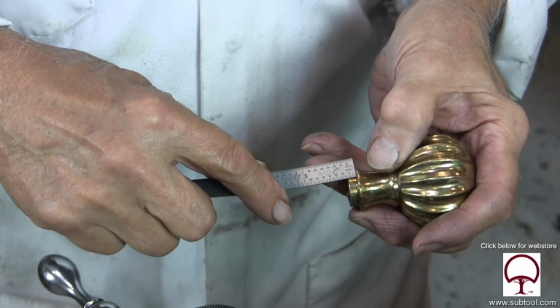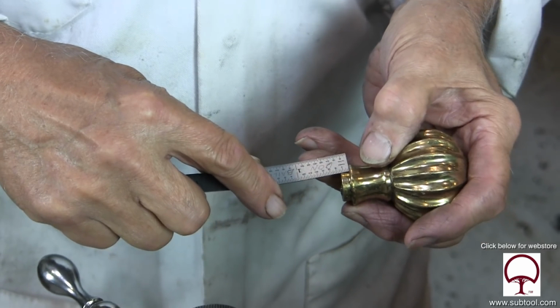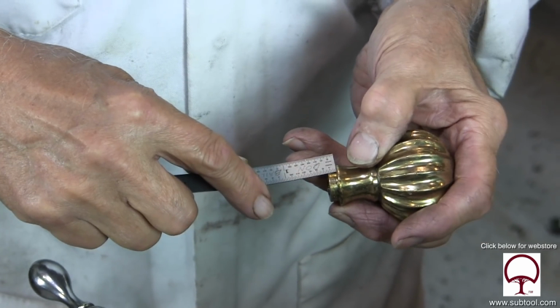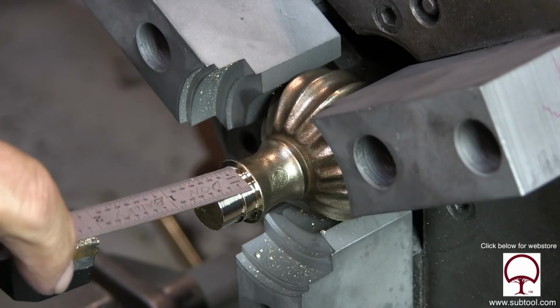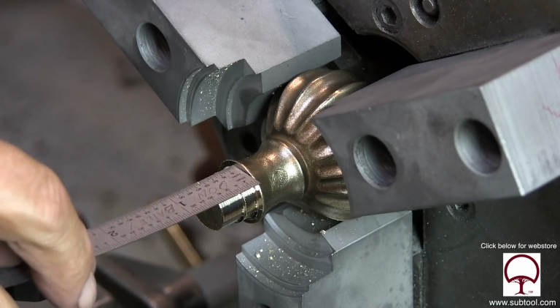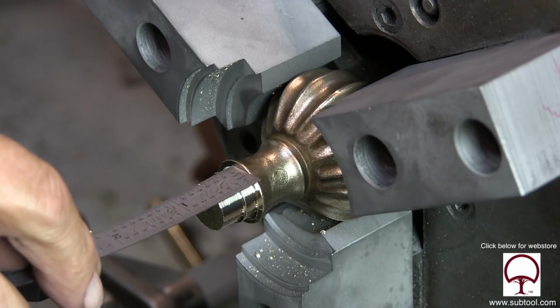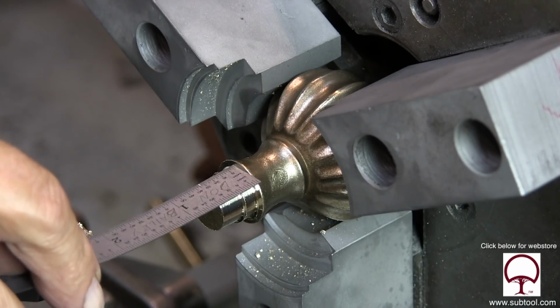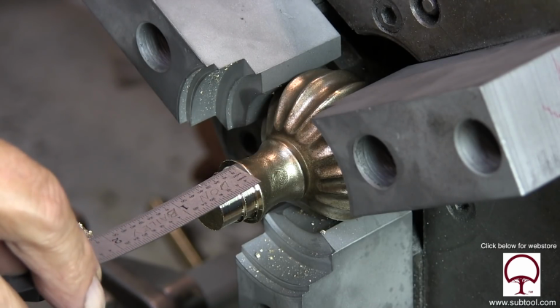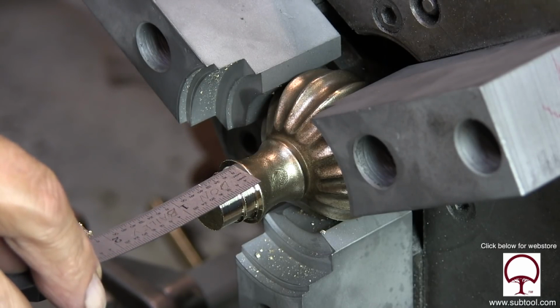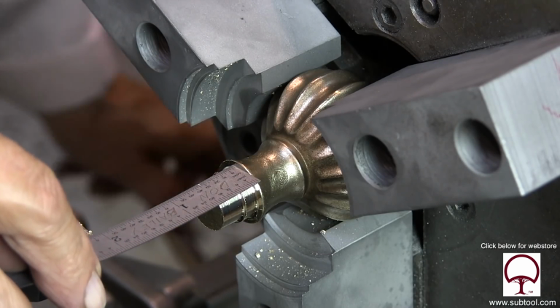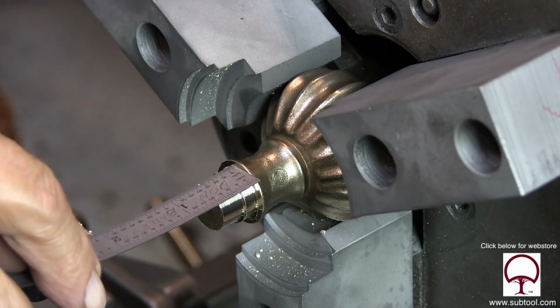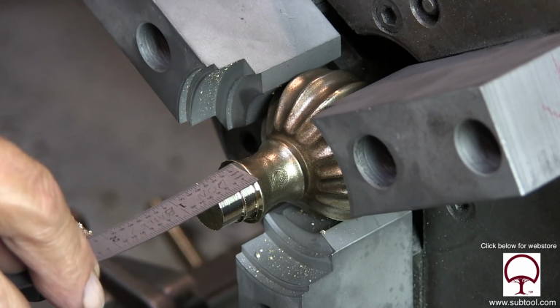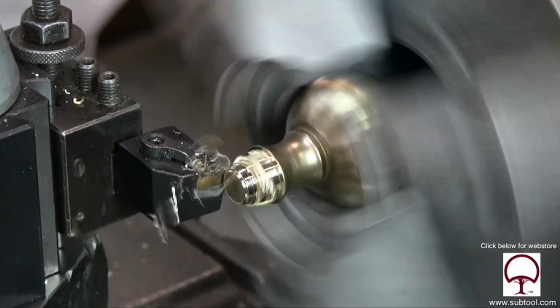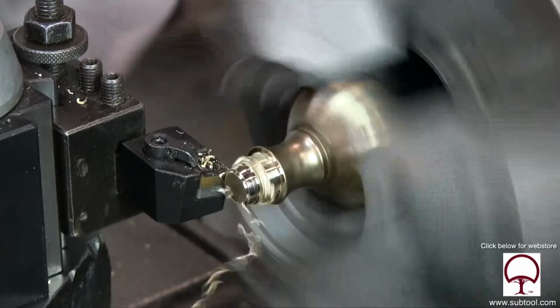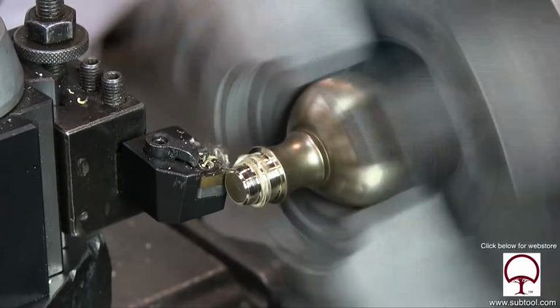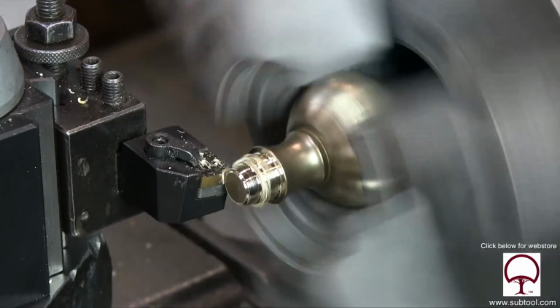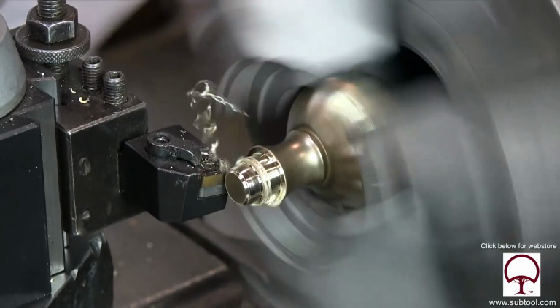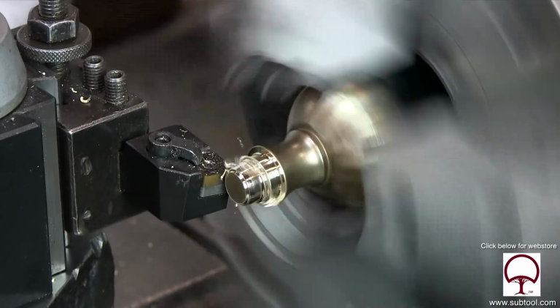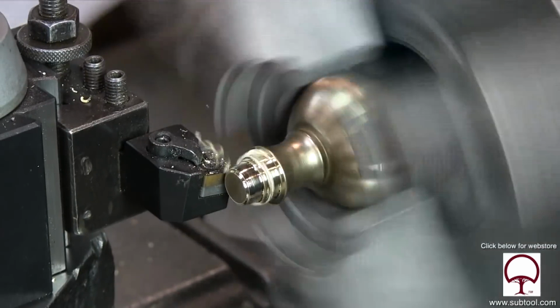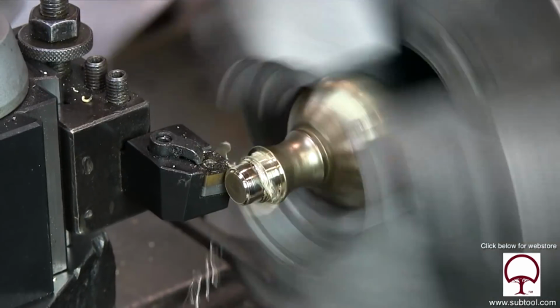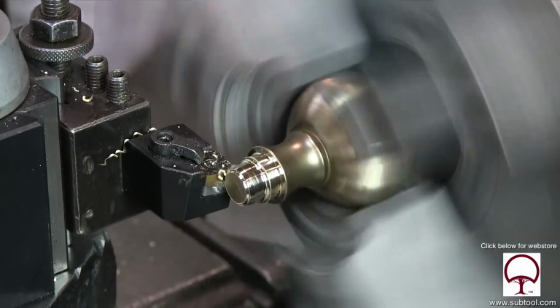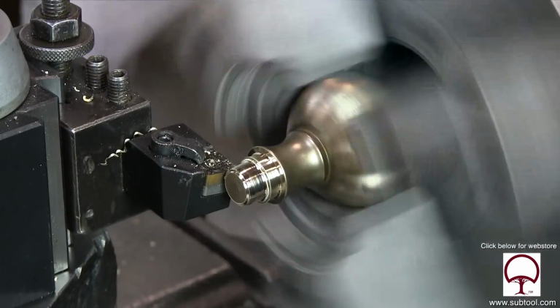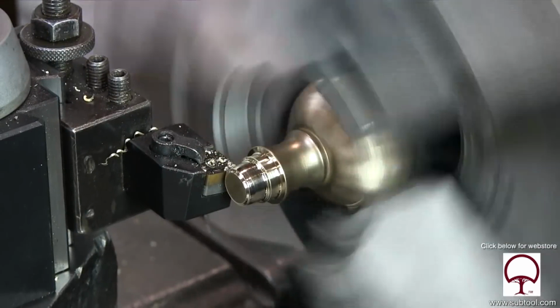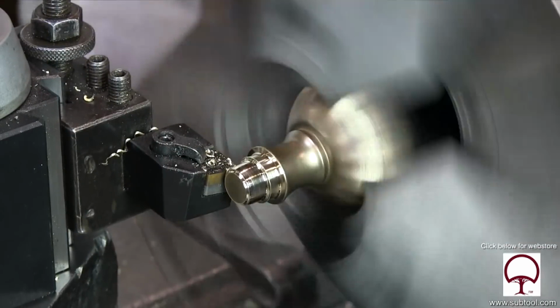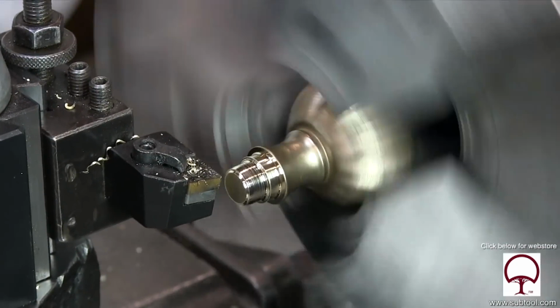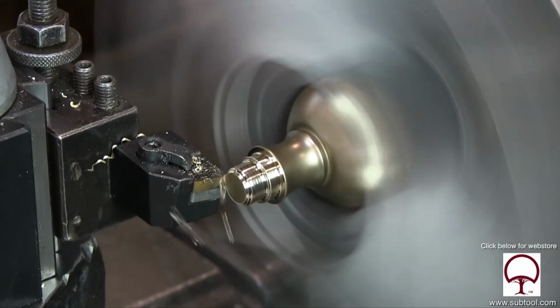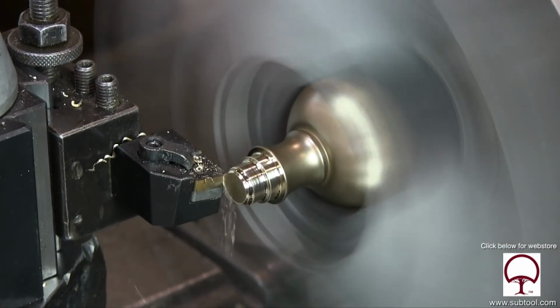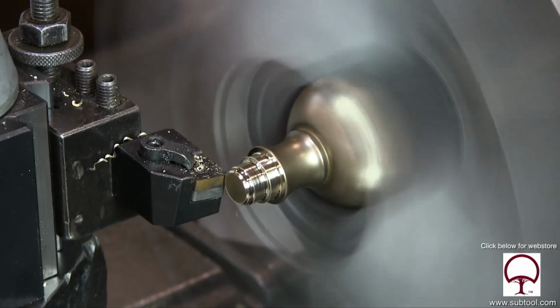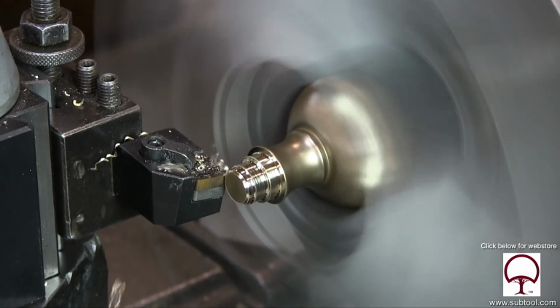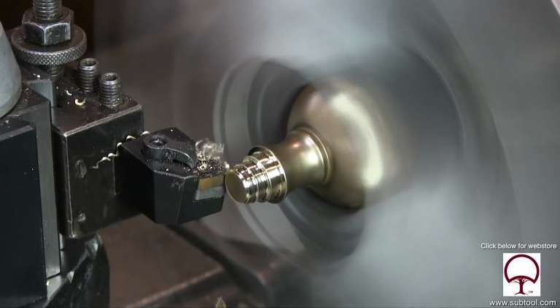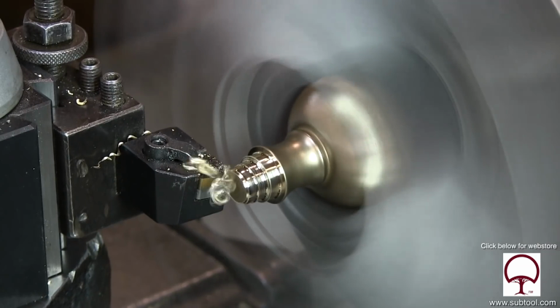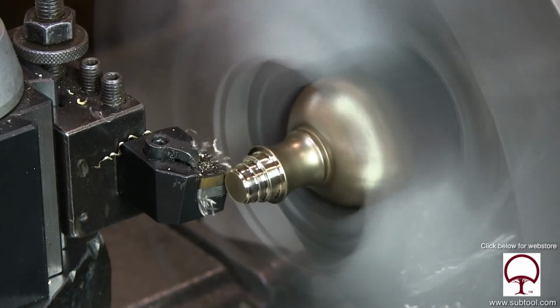And here I'm trying to show about maybe three-sixteenths of an inch or a quarter of an inch — that's all I need for a land there.